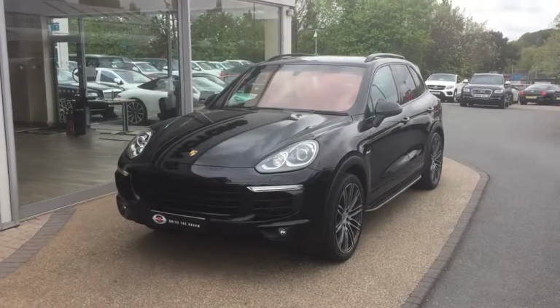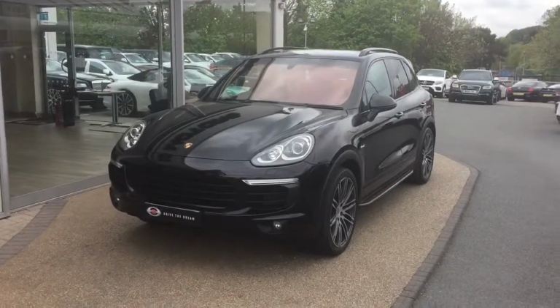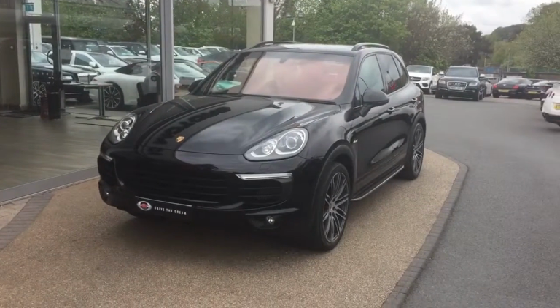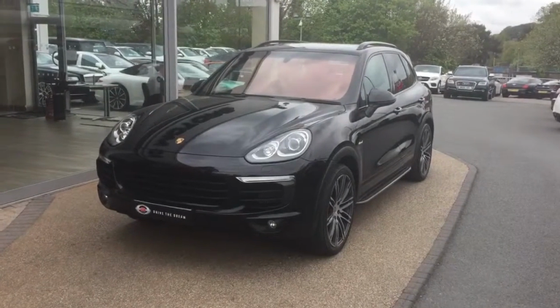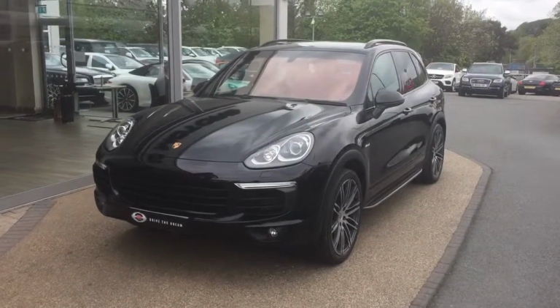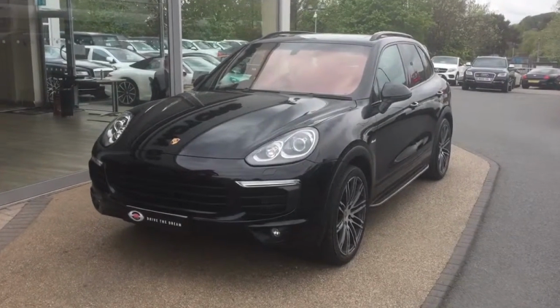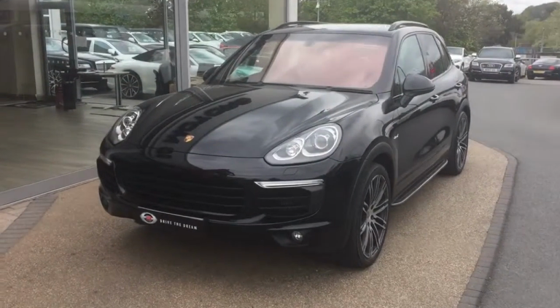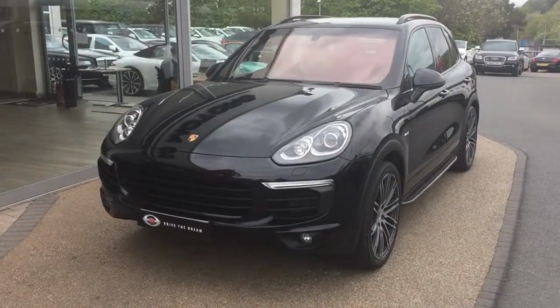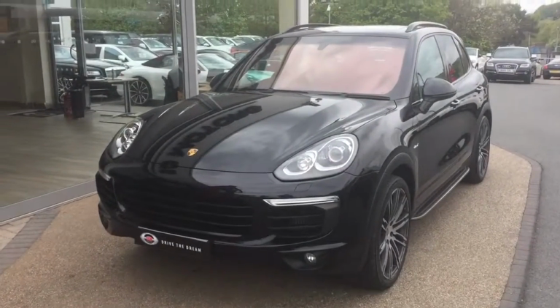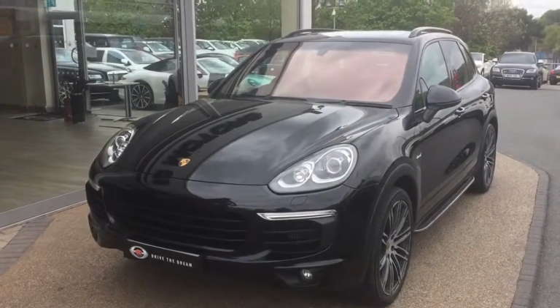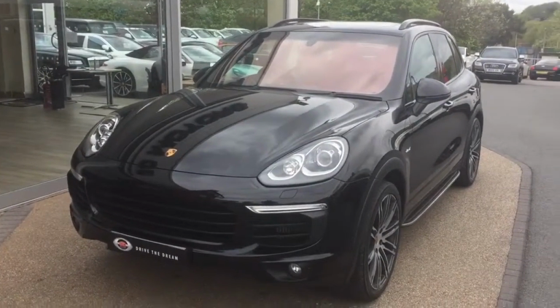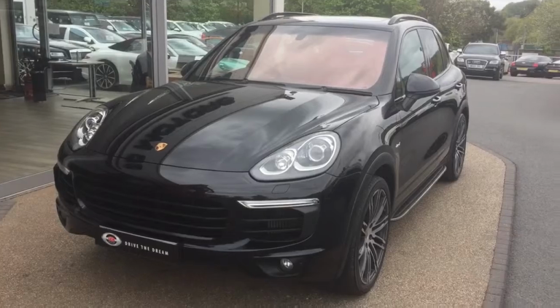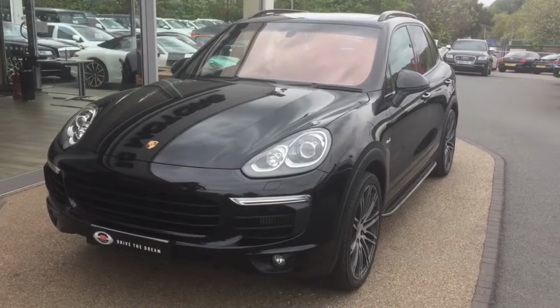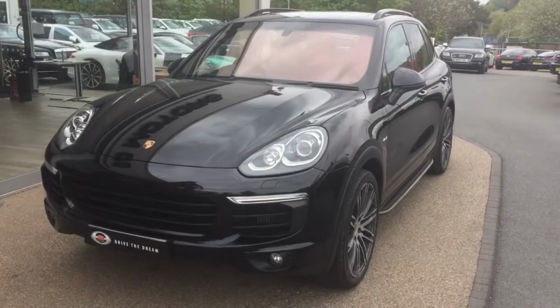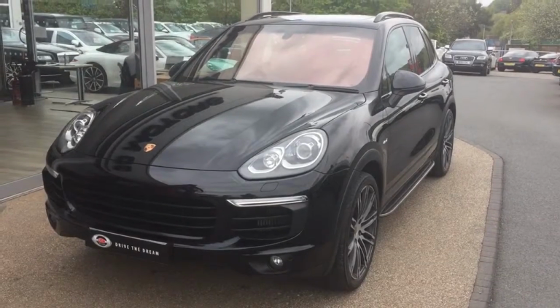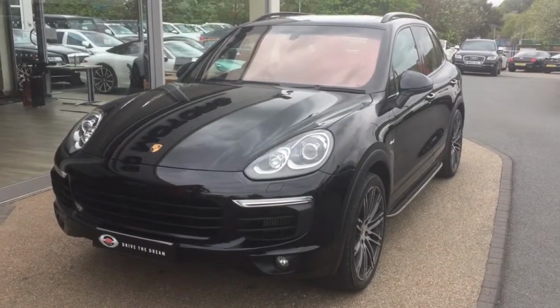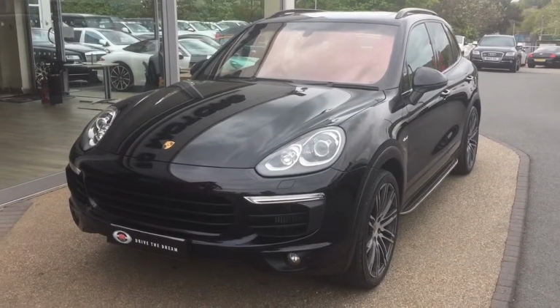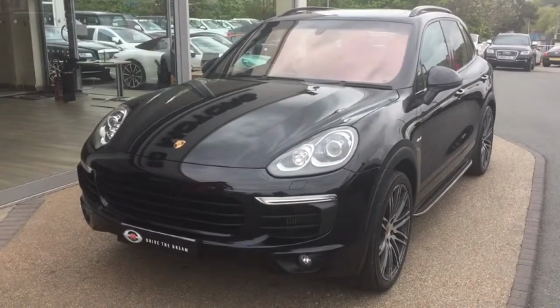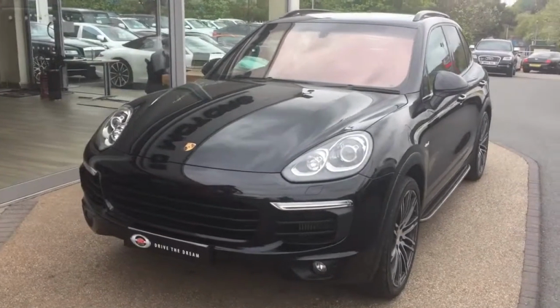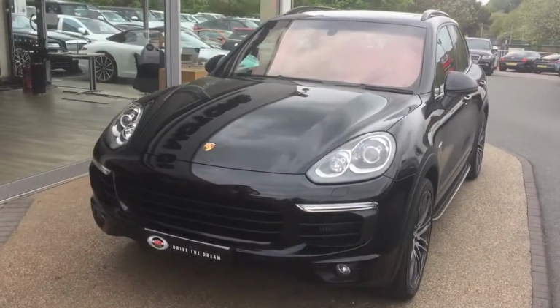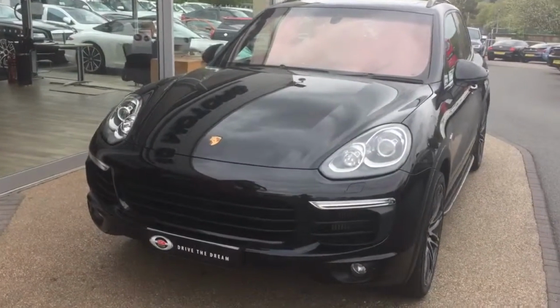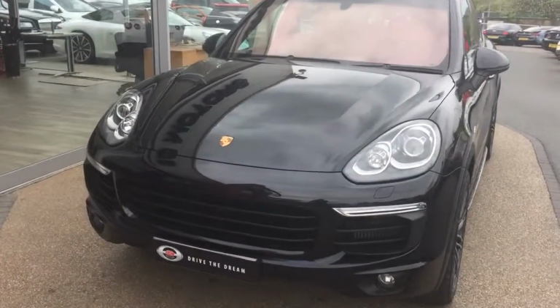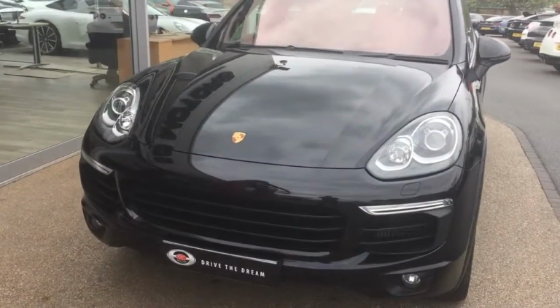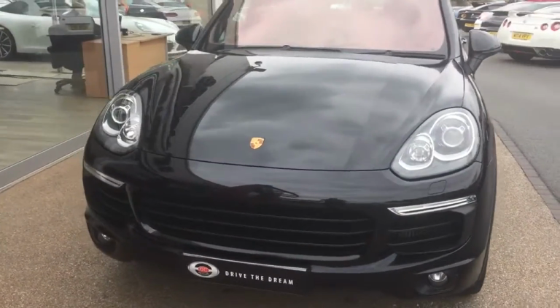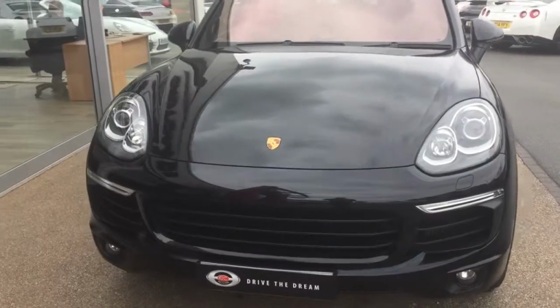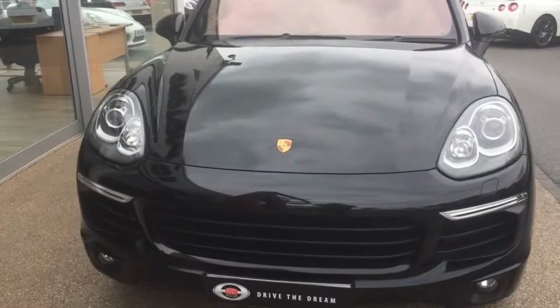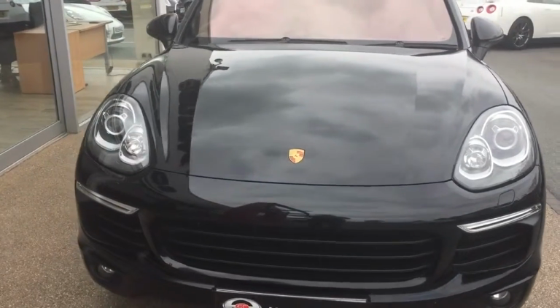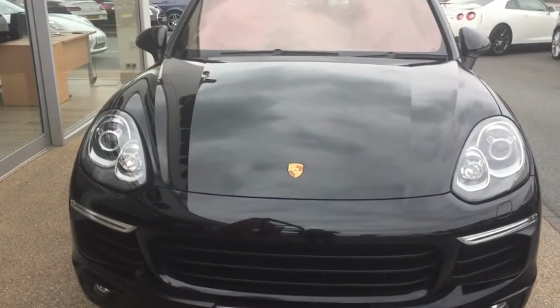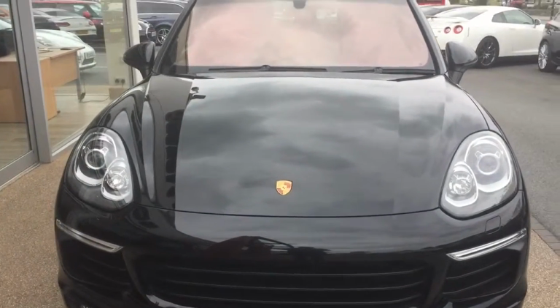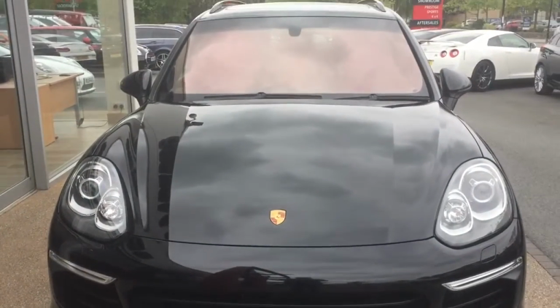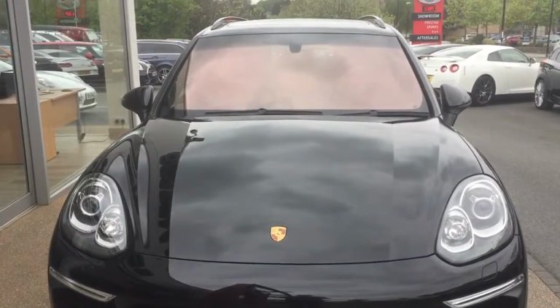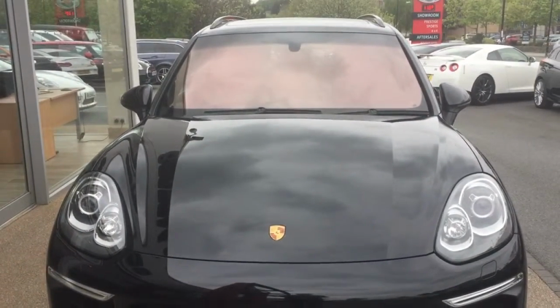Hi there and thank you for your enquiry here at GC Motors in Harrogate. Here we have the Porsche Cayenne in black, with a black interior. I'm just going to take you for a quick walk around the car and show you a few of the optional extras and the exterior paintwork in slightly closer detail.